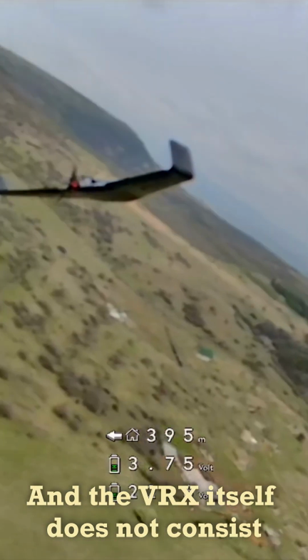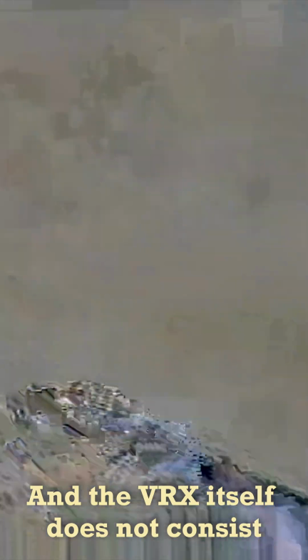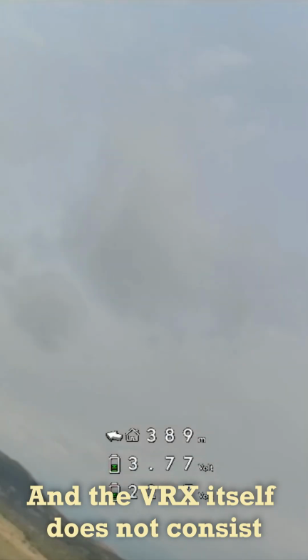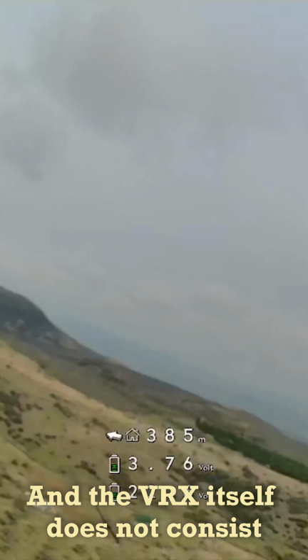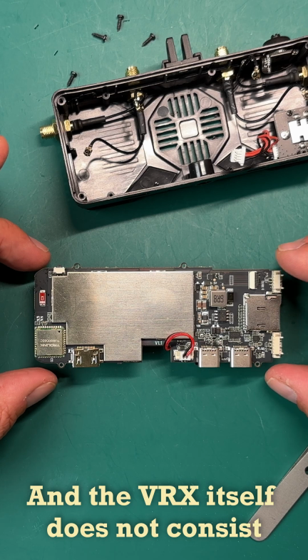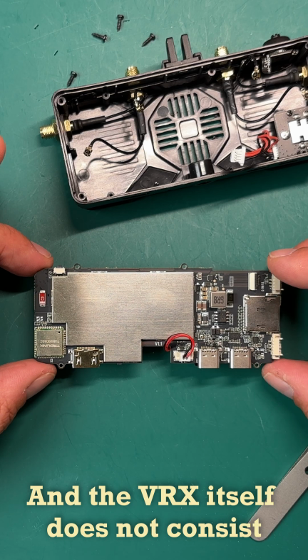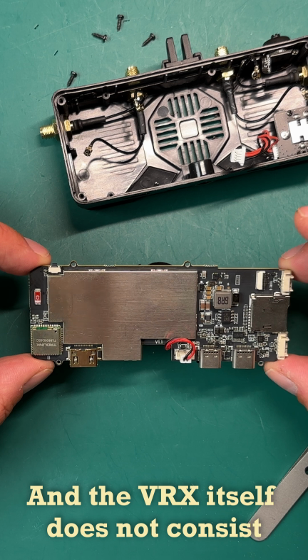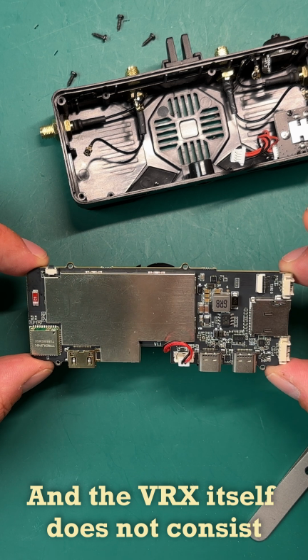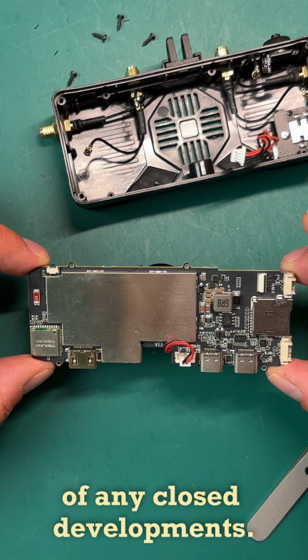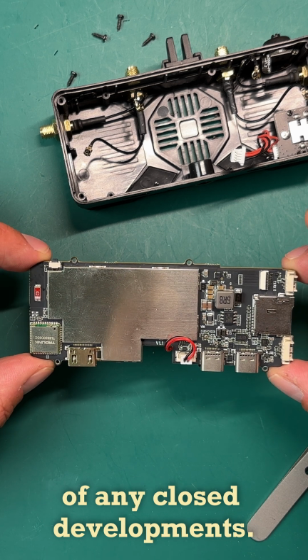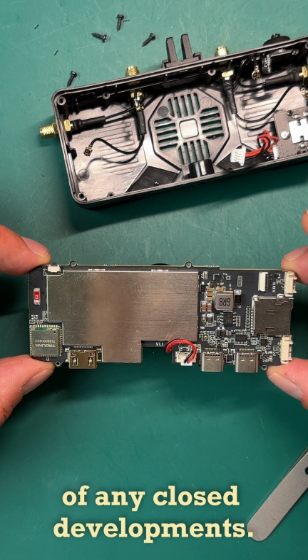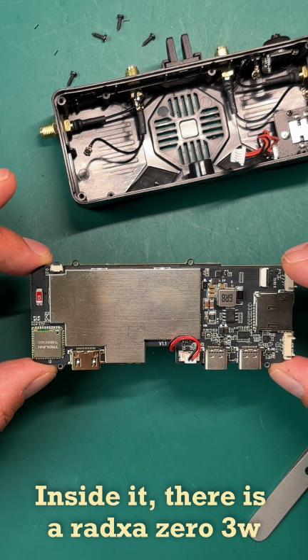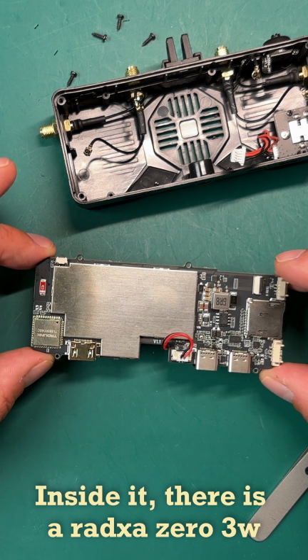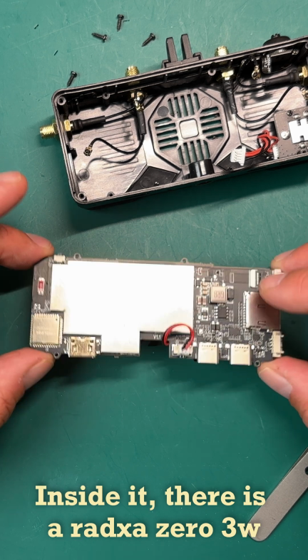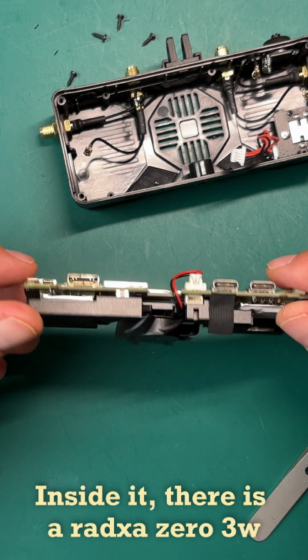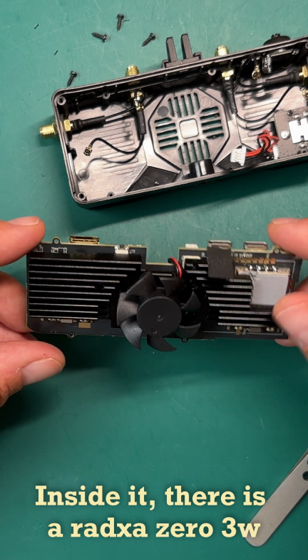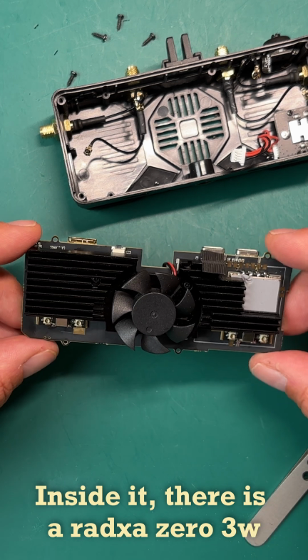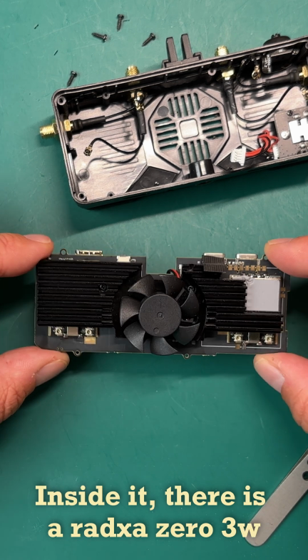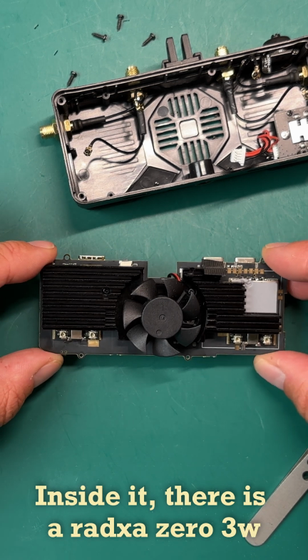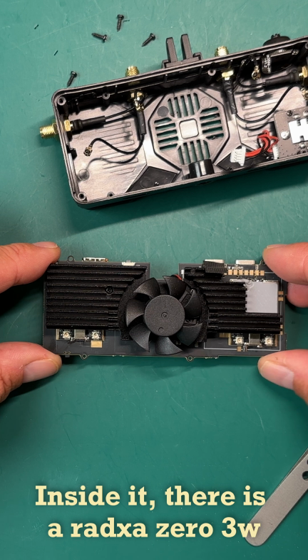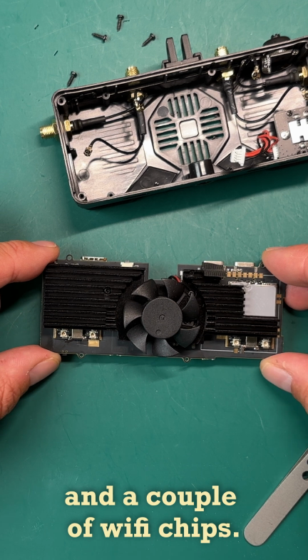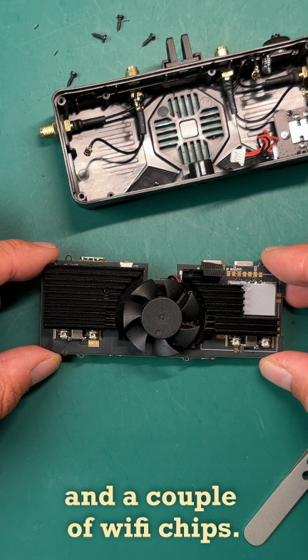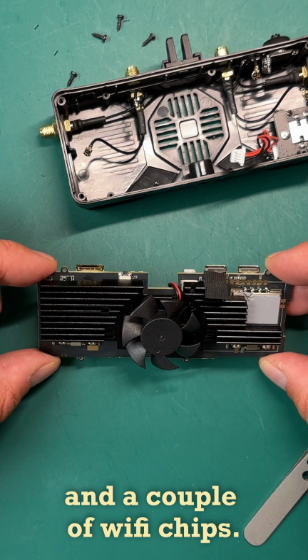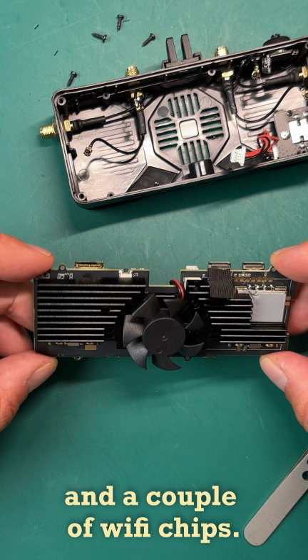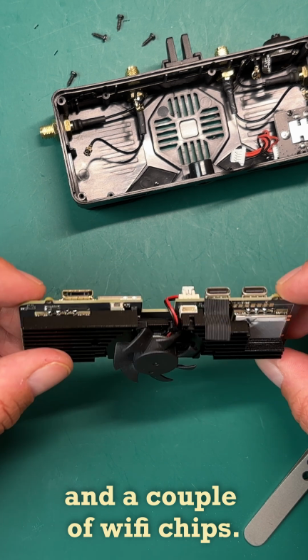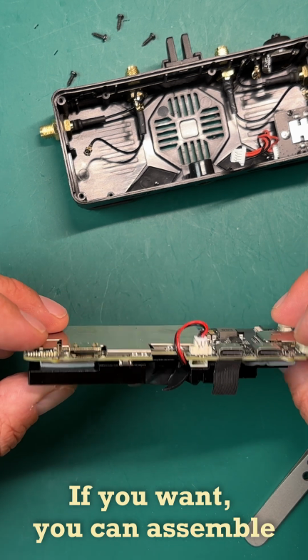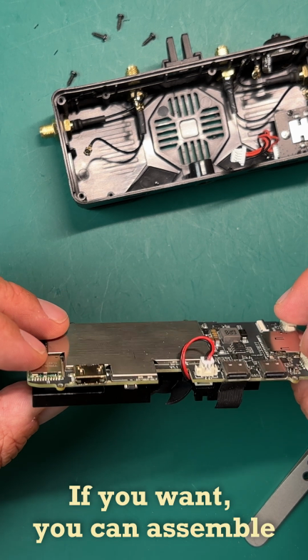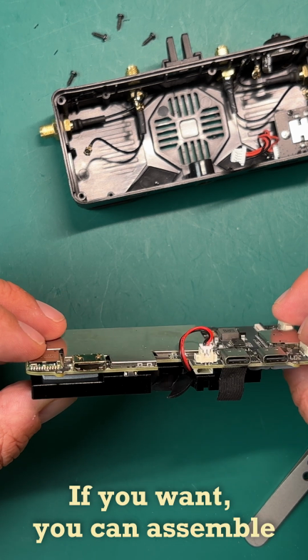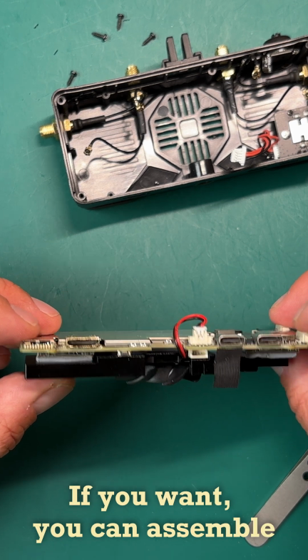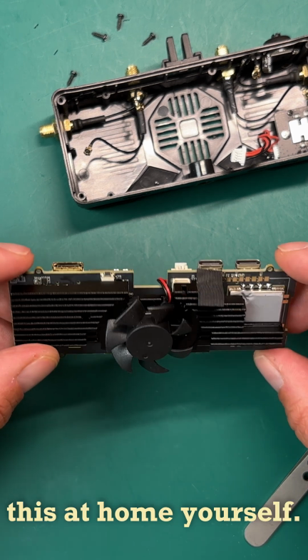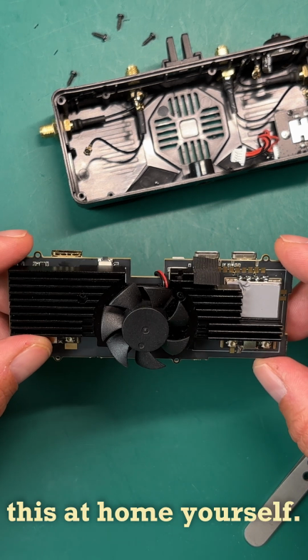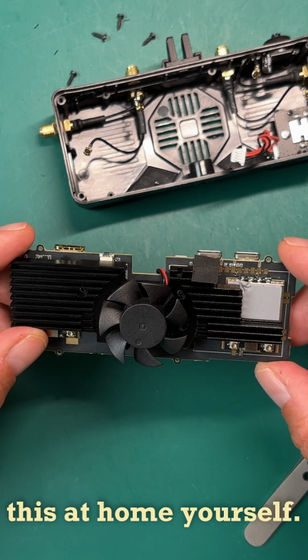The VTX itself doesn't contain any closed developments. Inside it, there is a RAVXA Zero and a couple of Wi-Fi chips. And if you want, you can assemble this at home yourself.